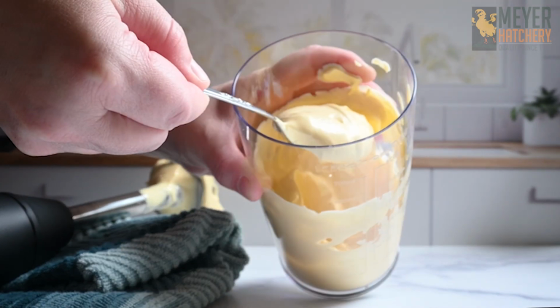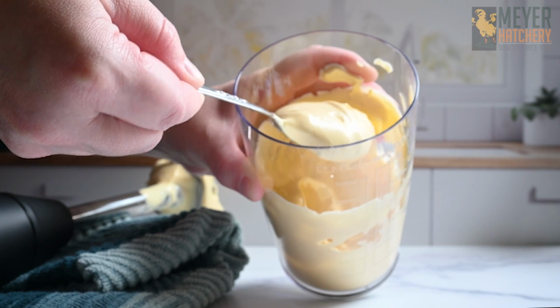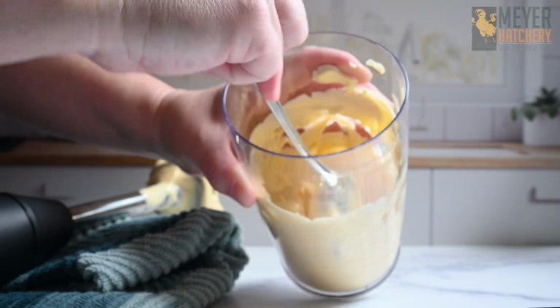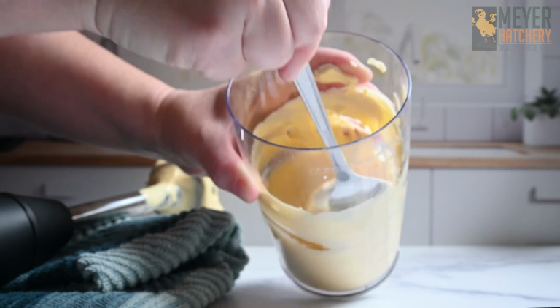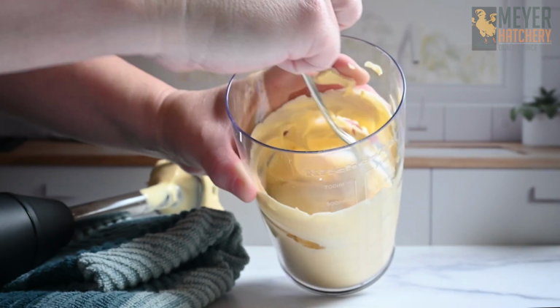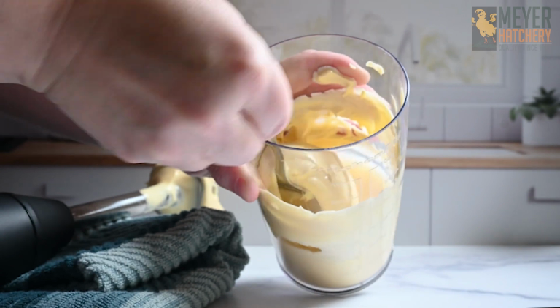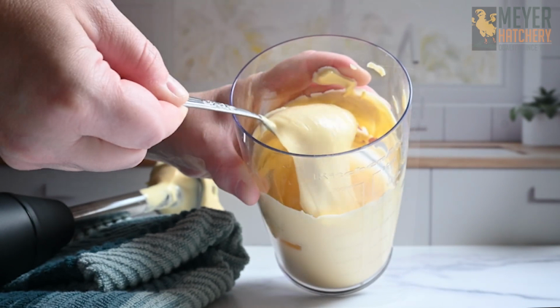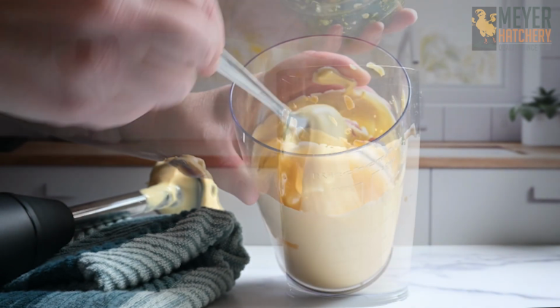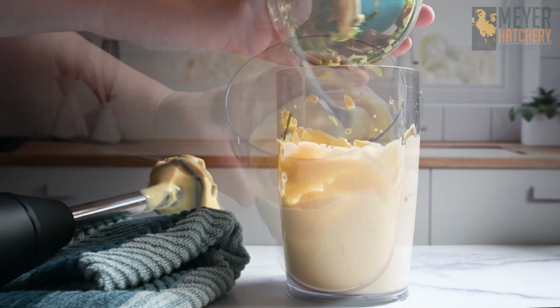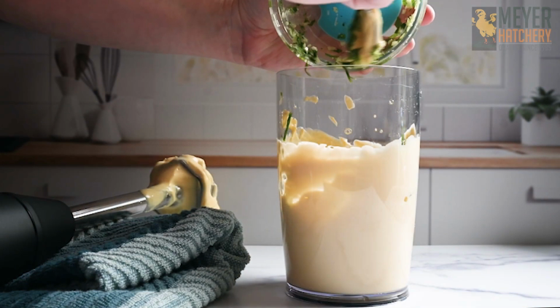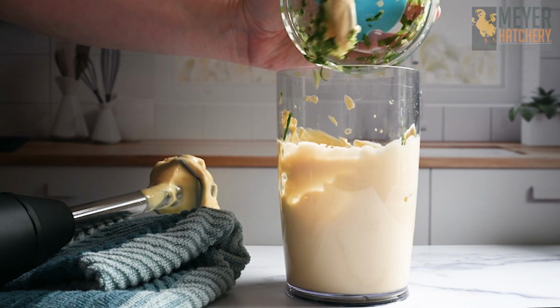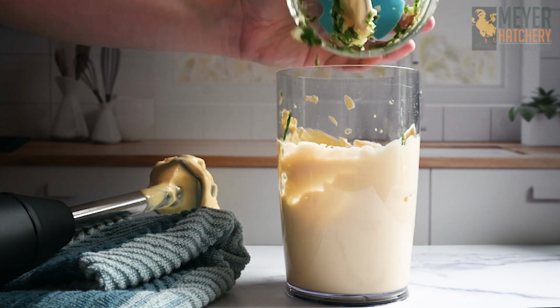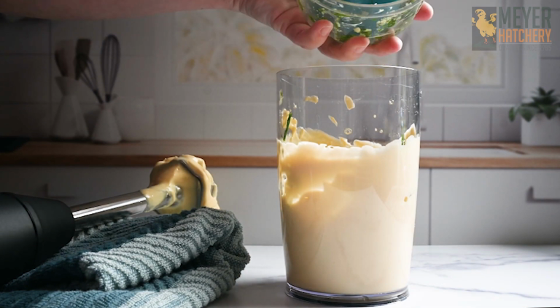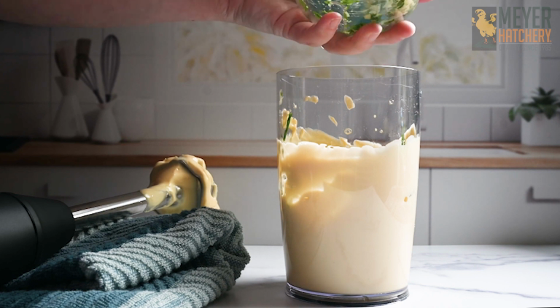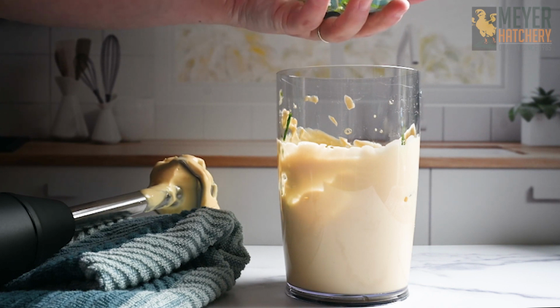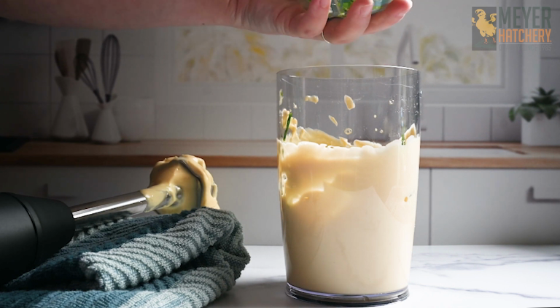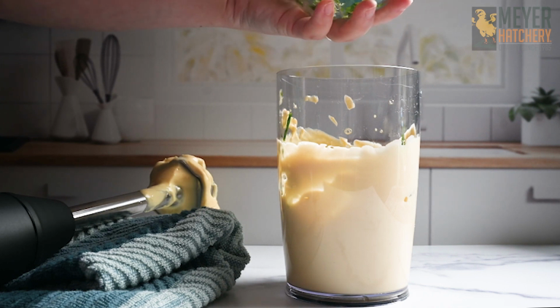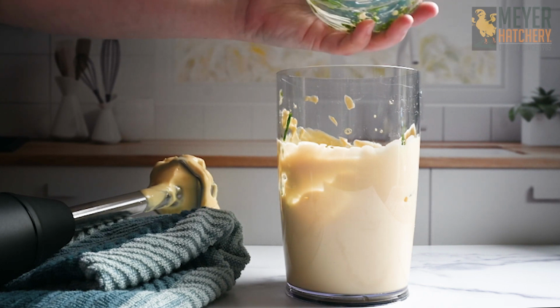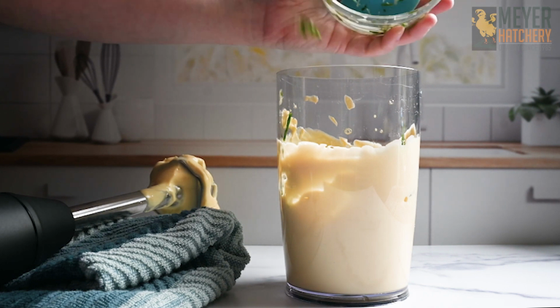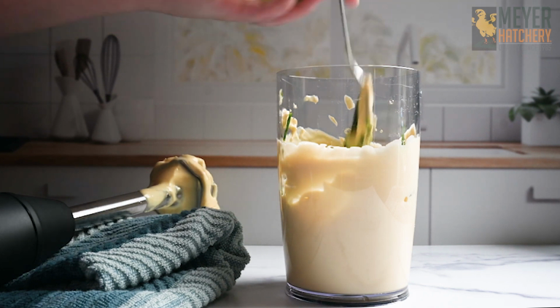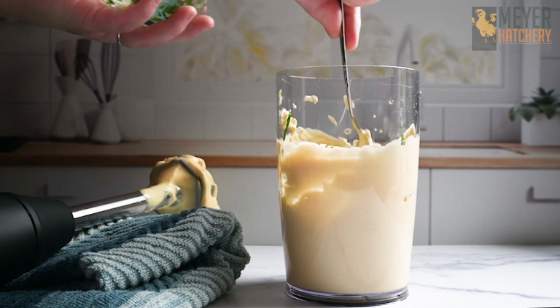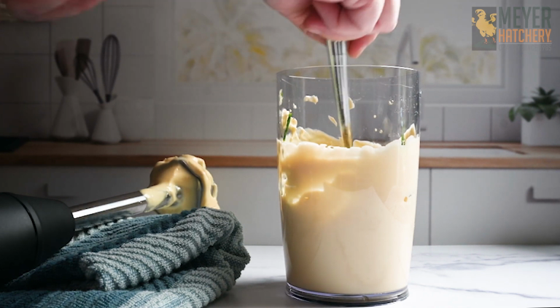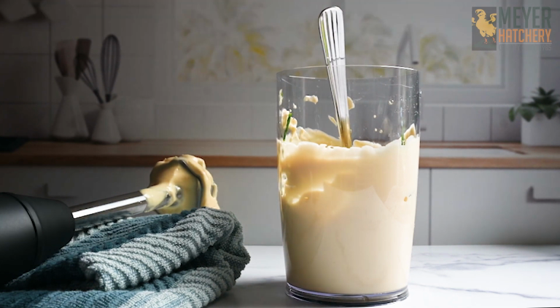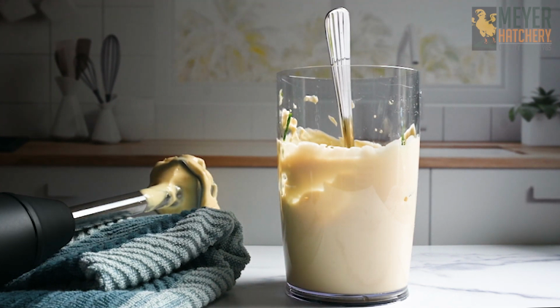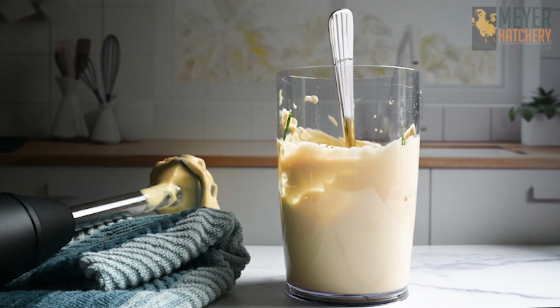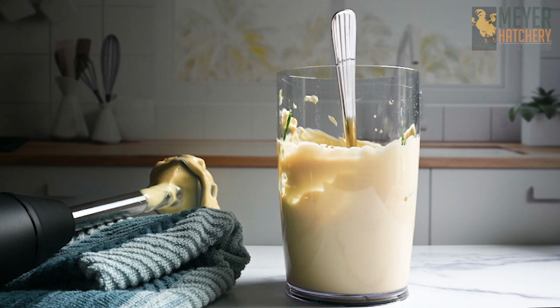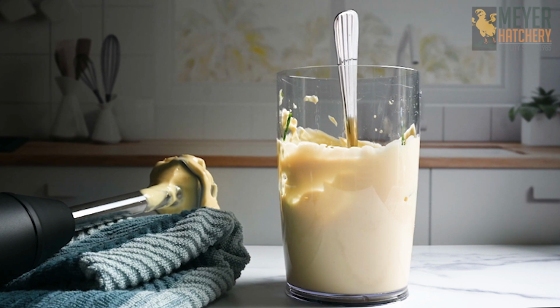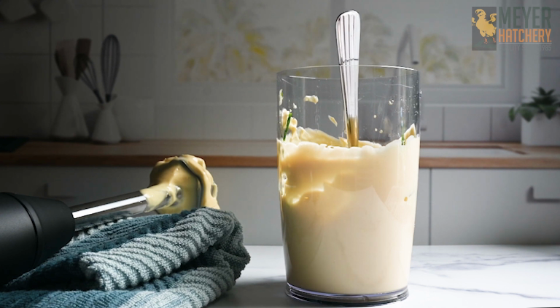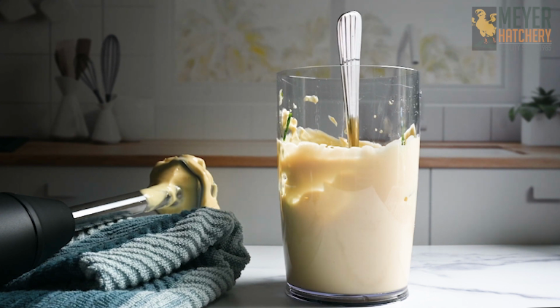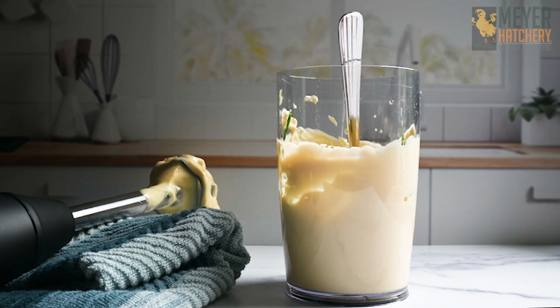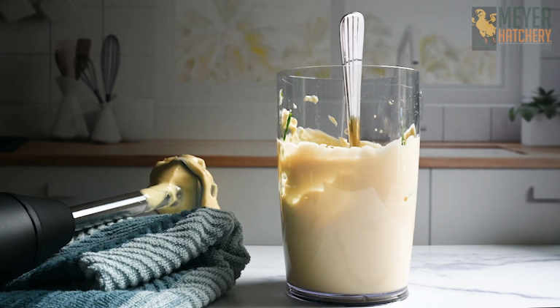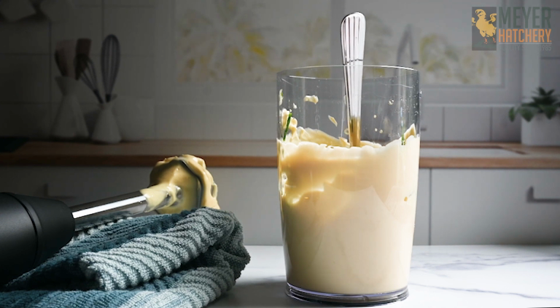Want to give your mayonnaise some extra flavor? Chop up two cloves of garlic, one tablespoon of fresh chives, and one tablespoon of fresh parsley. This is so great, especially when it's garden season and you have all those fresh herbs.